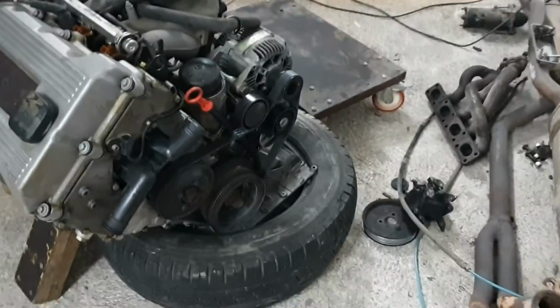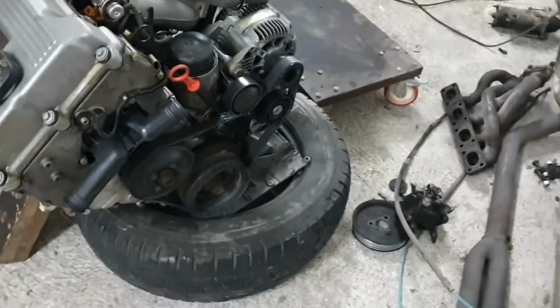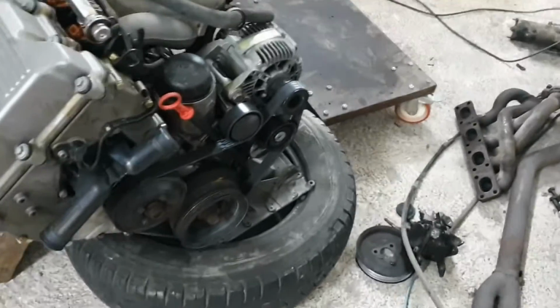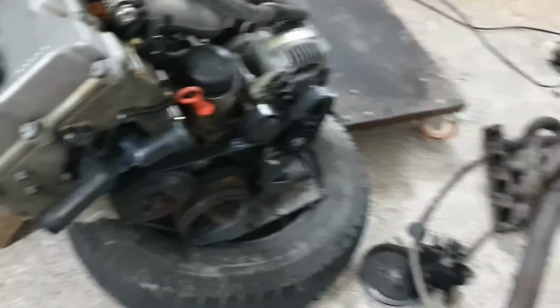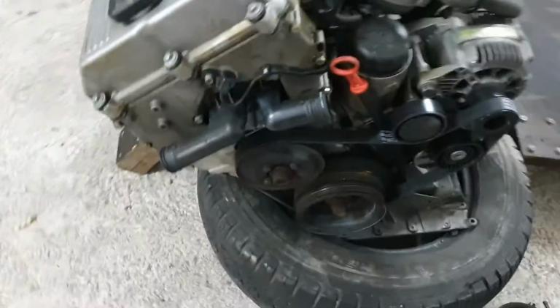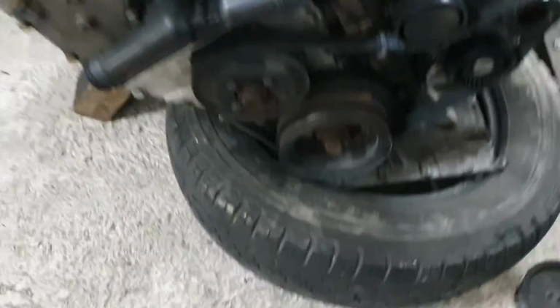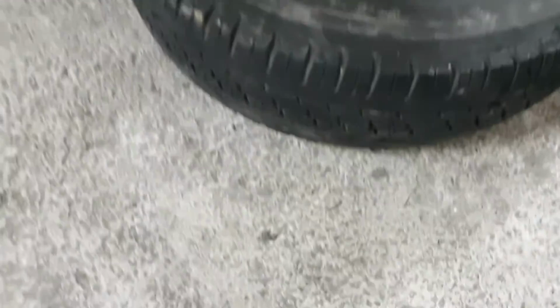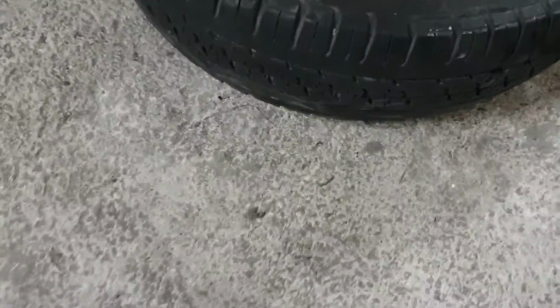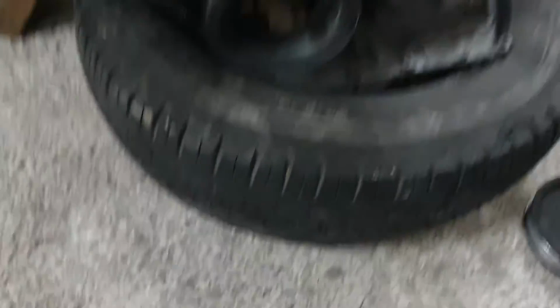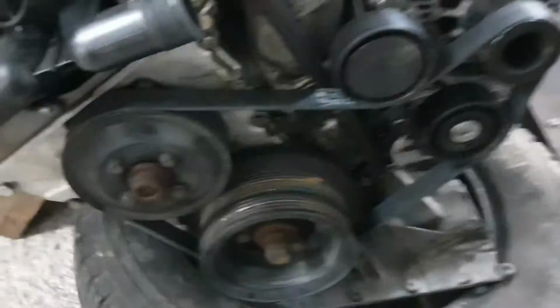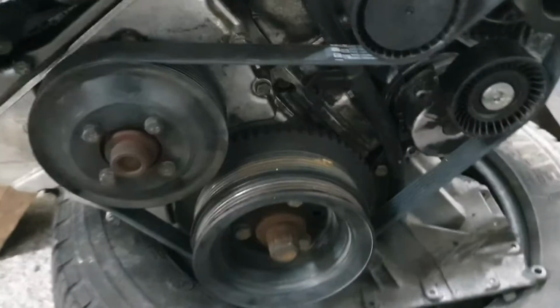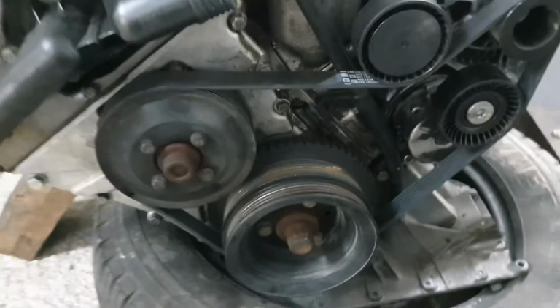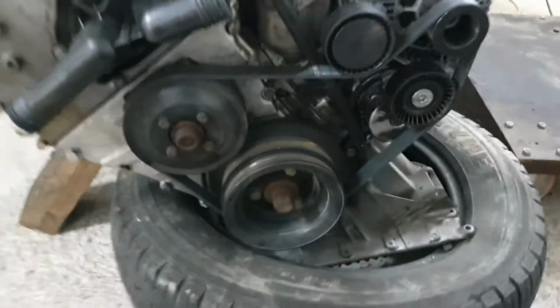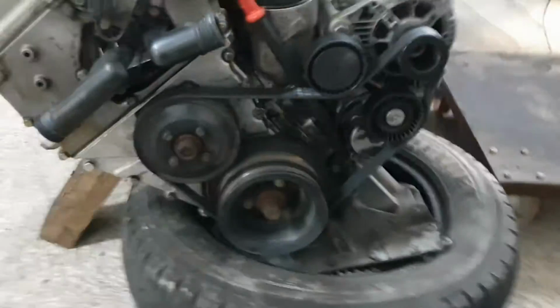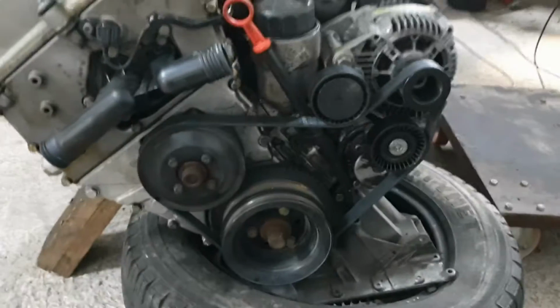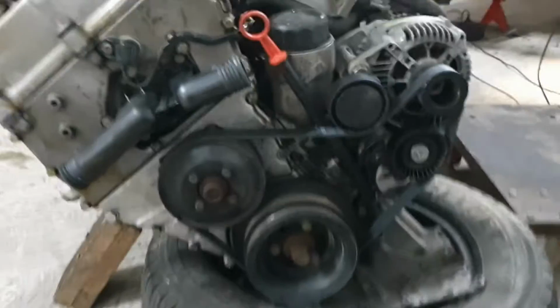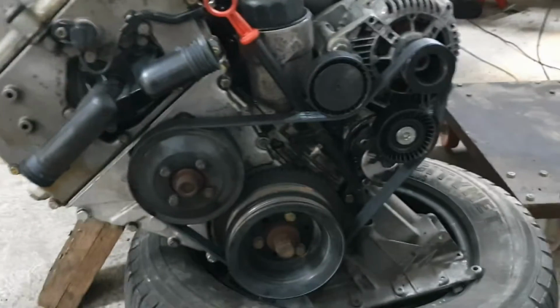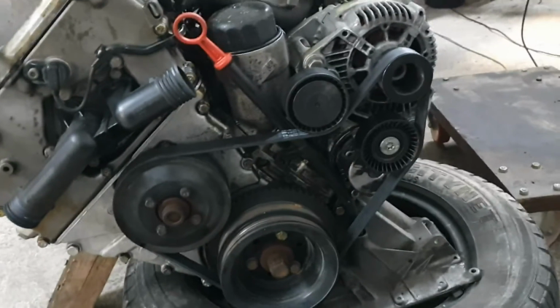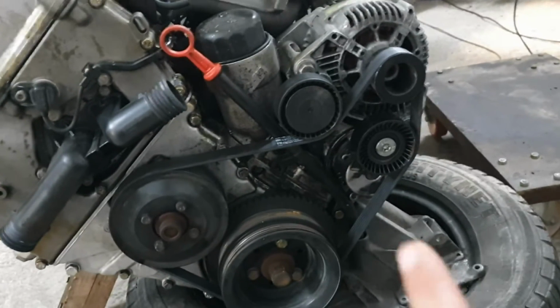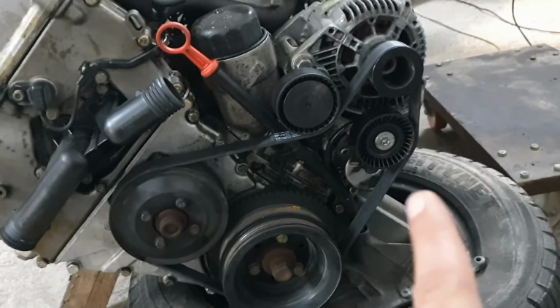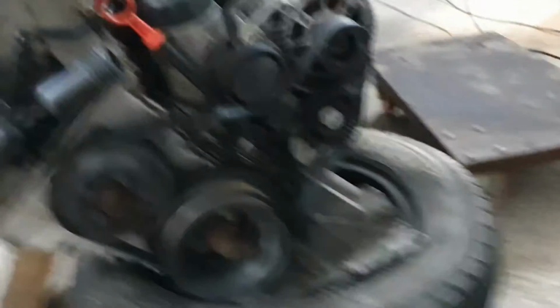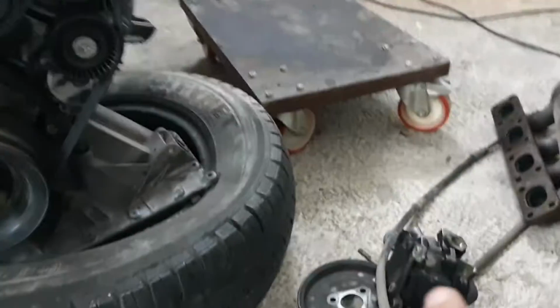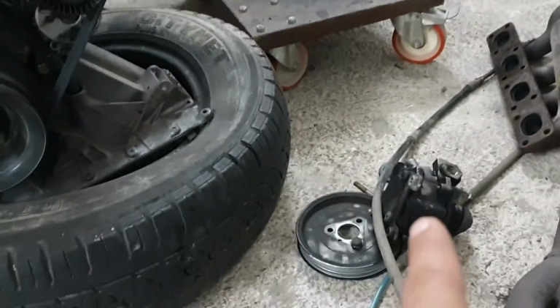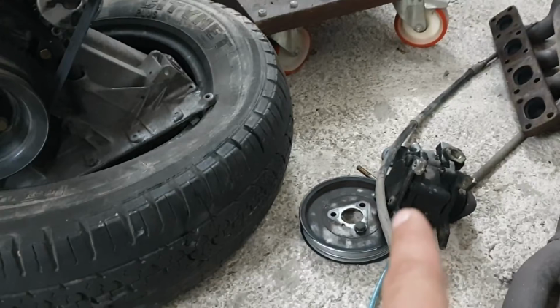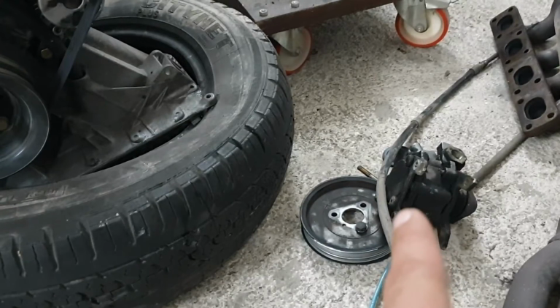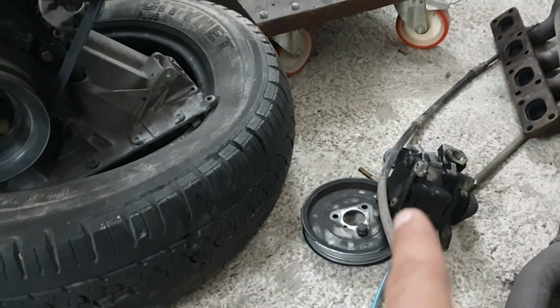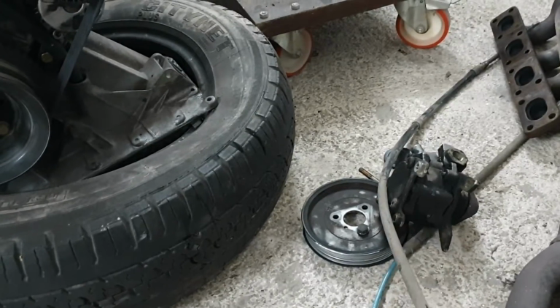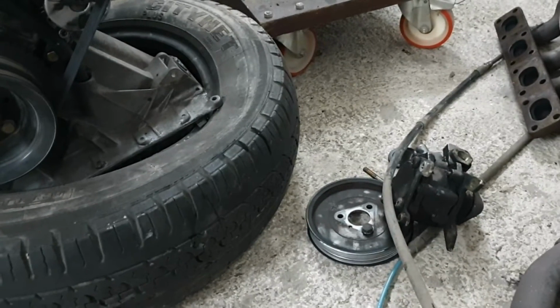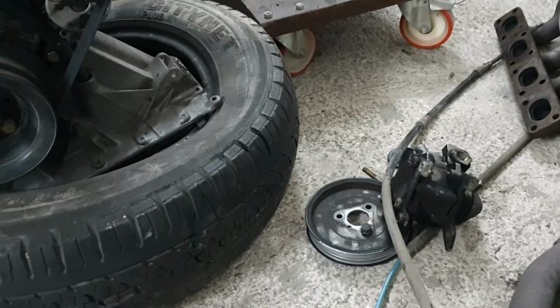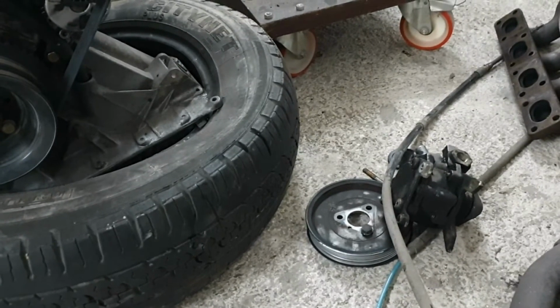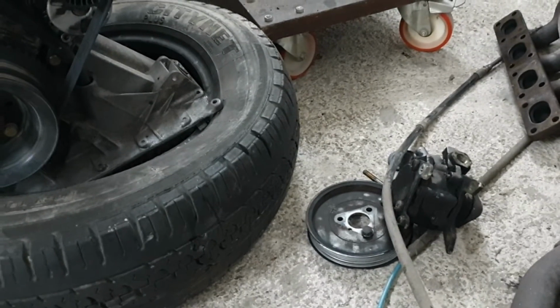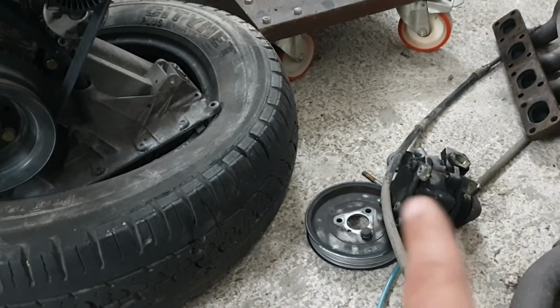Regarding the serpentine belt — I can say that it's solved. Because as you can see, I removed the steering pump.